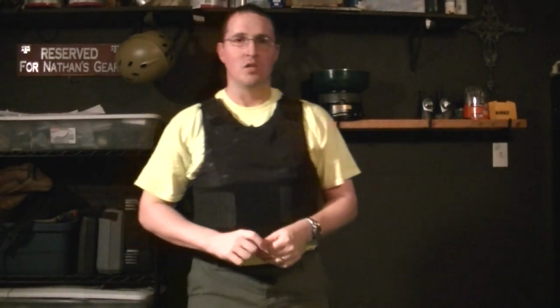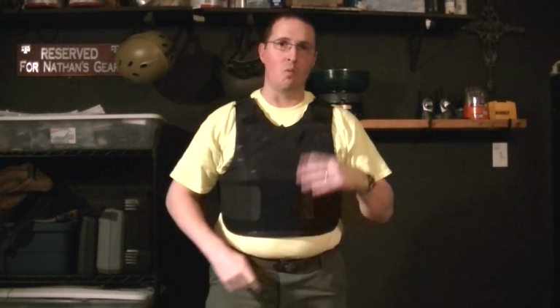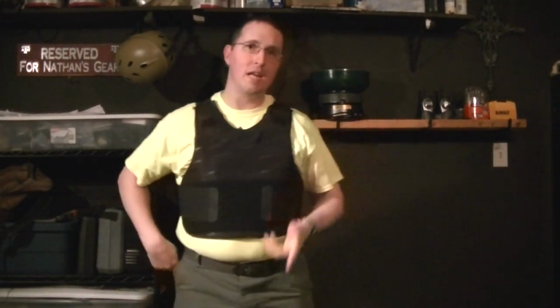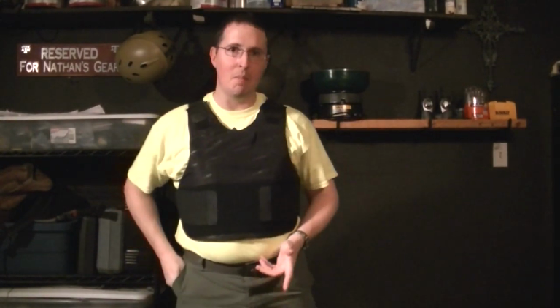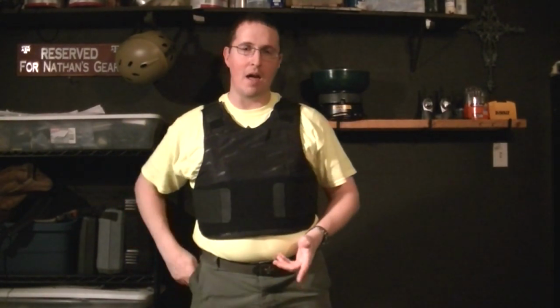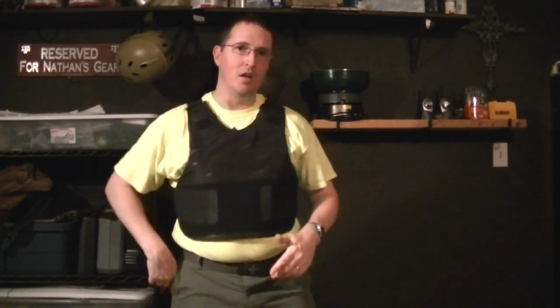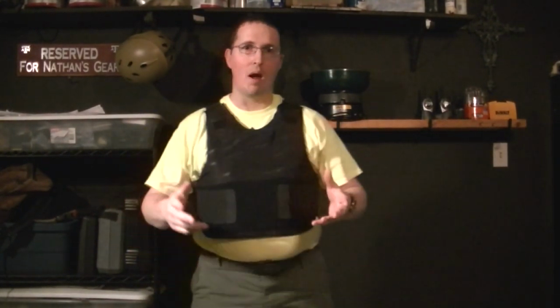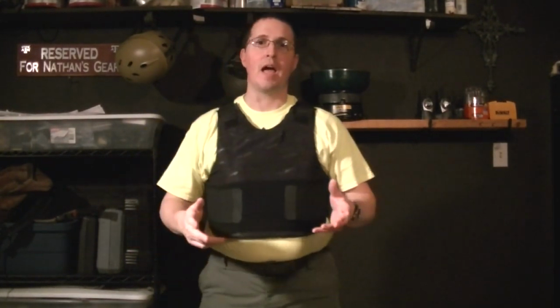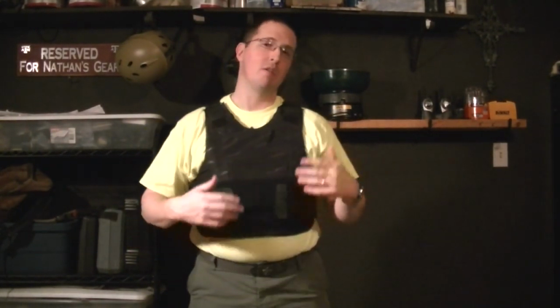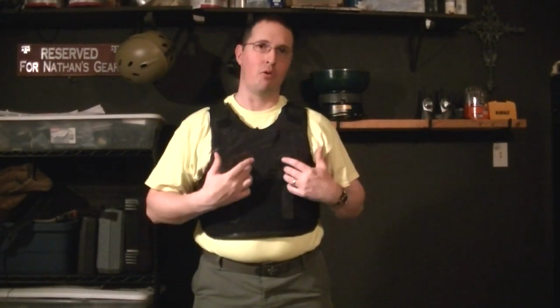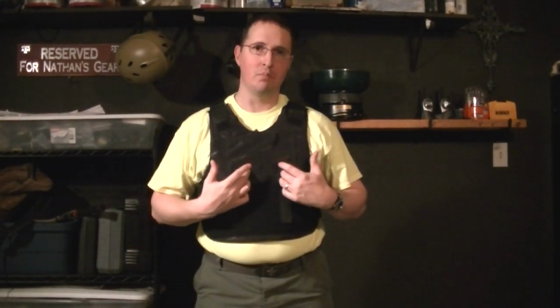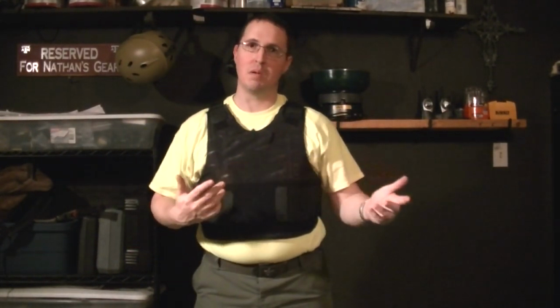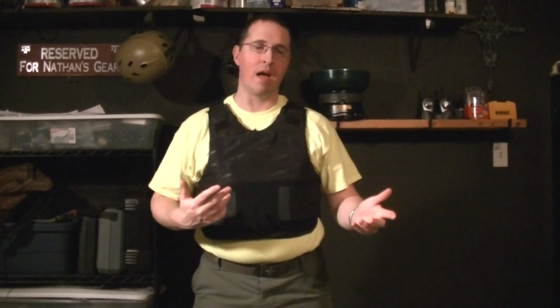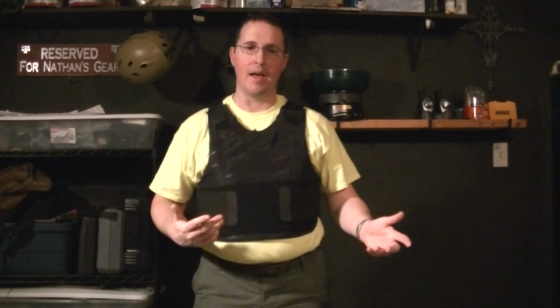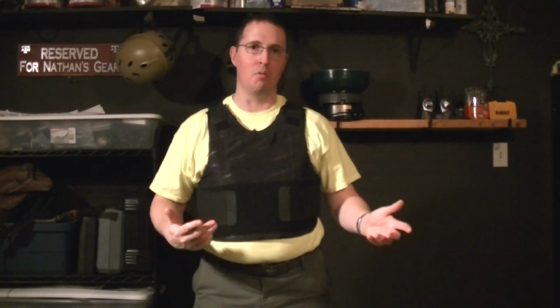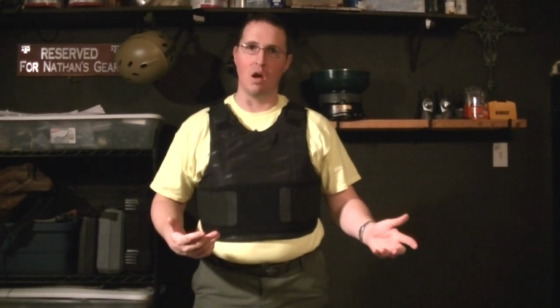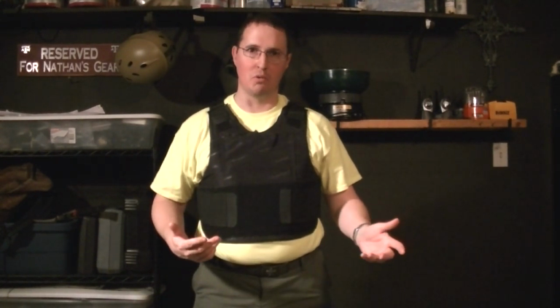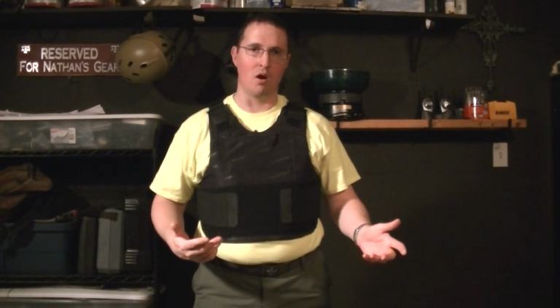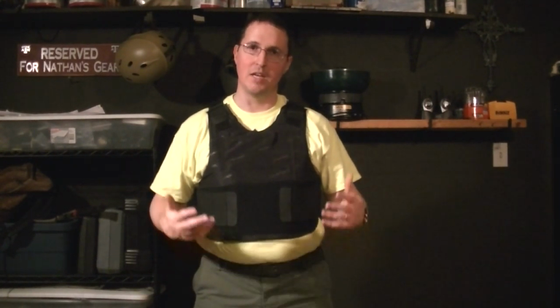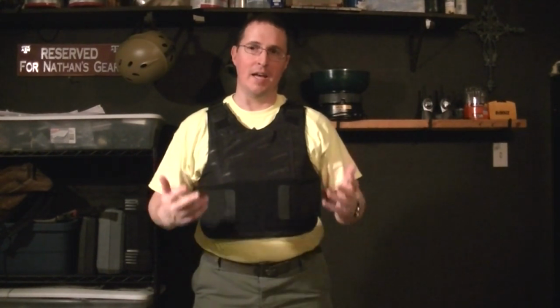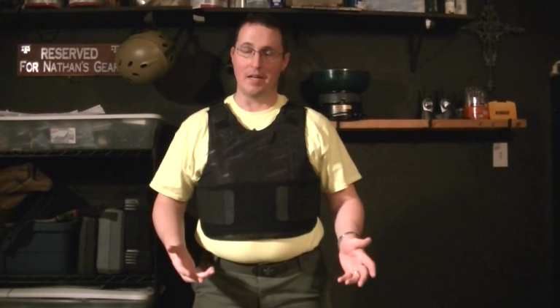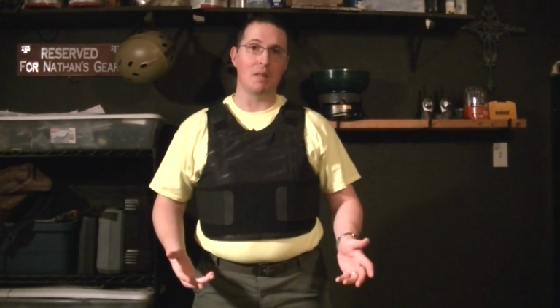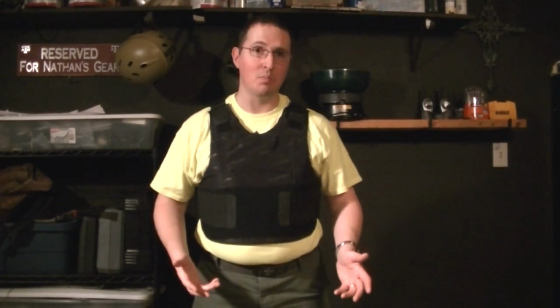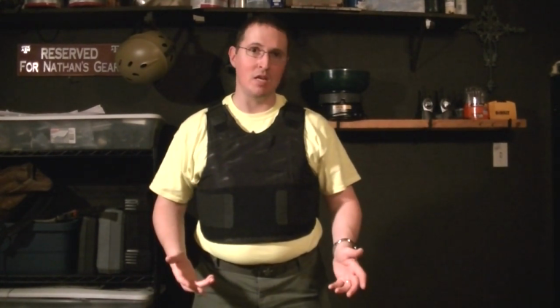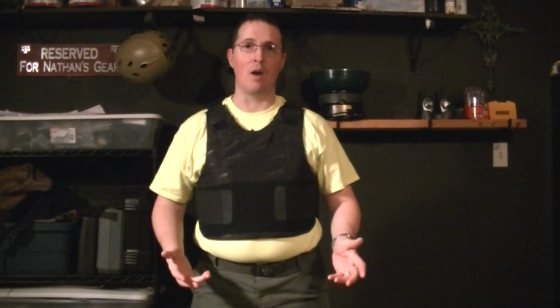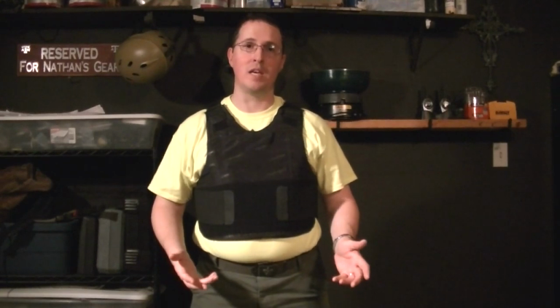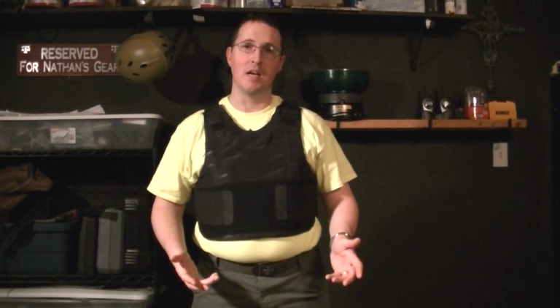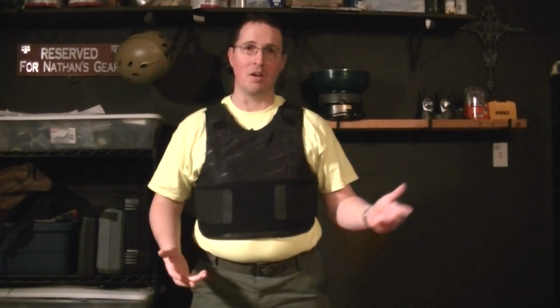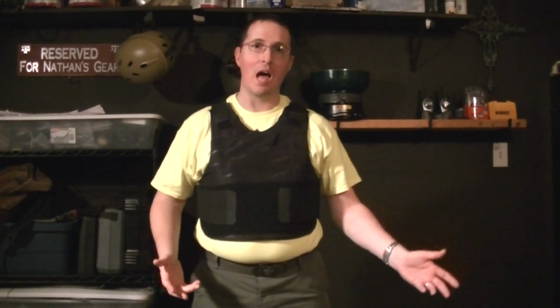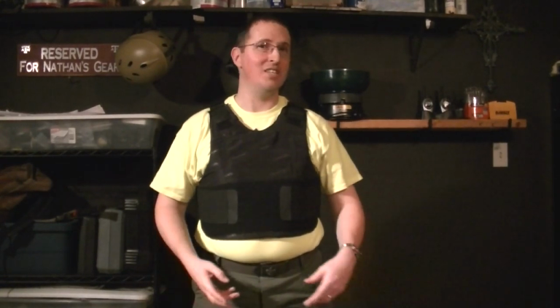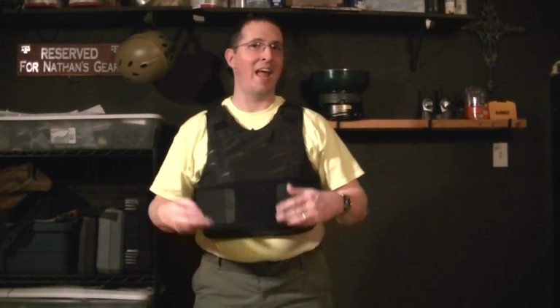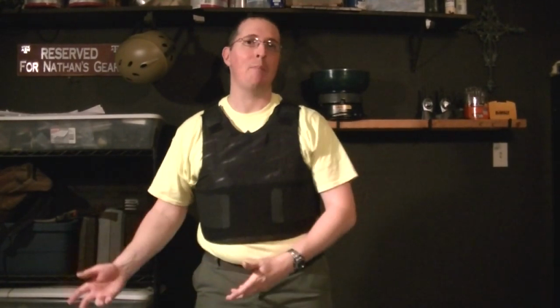So wherever you get hit by a round, you're probably going to have broken ribs. People have had bruised lungs, bruised hearts. You end up in the hospital after you get shot in one of these, but you're alive — you just ain't happy.